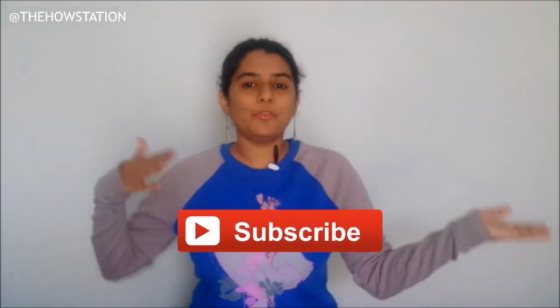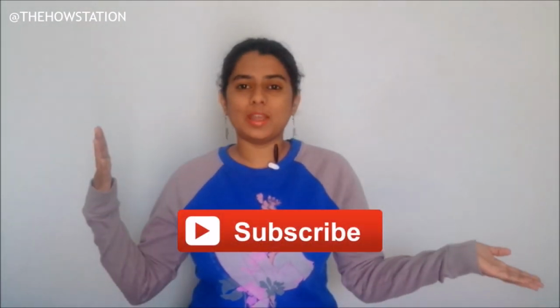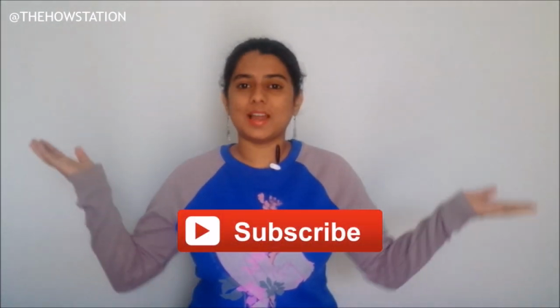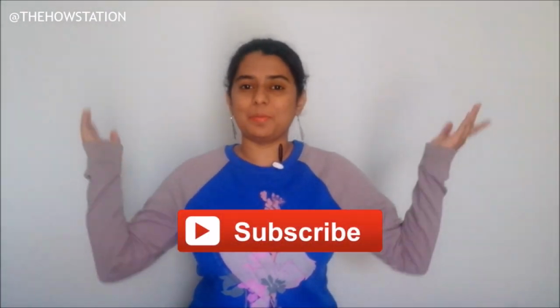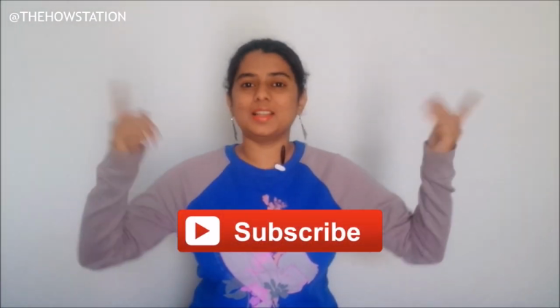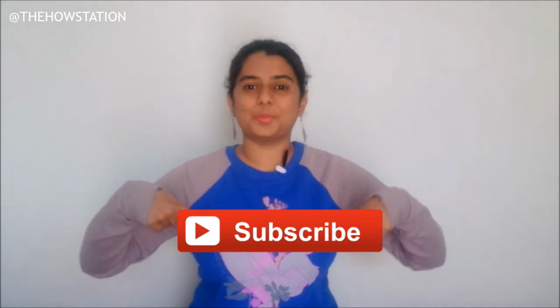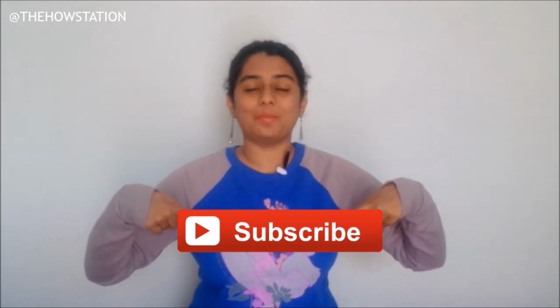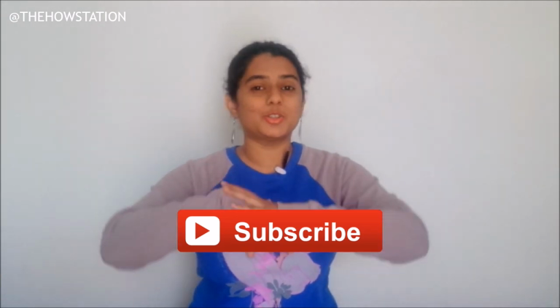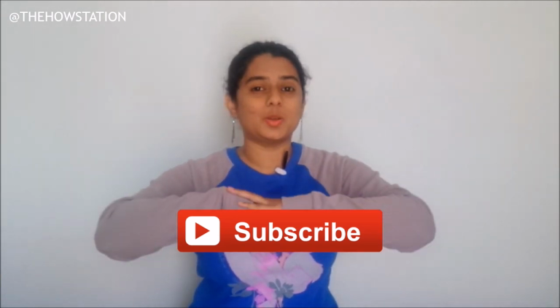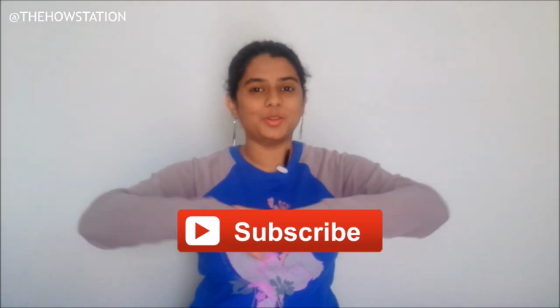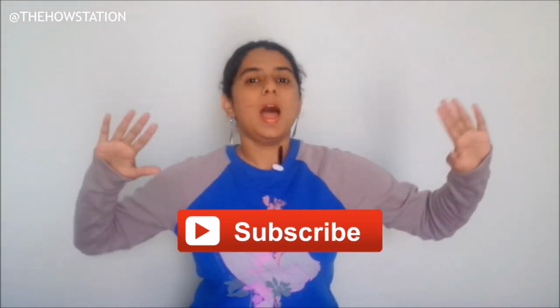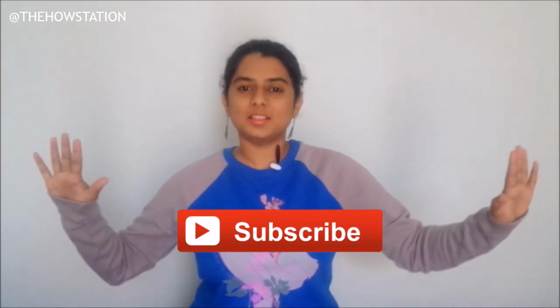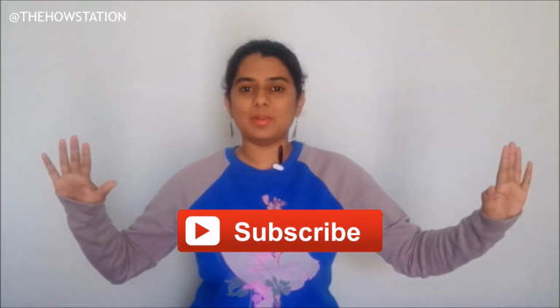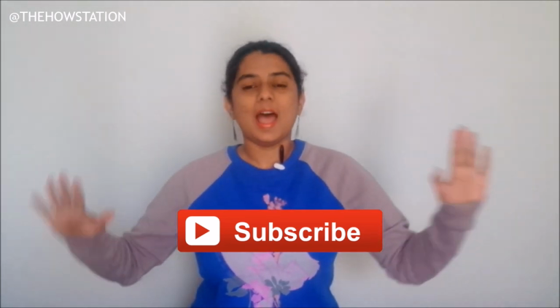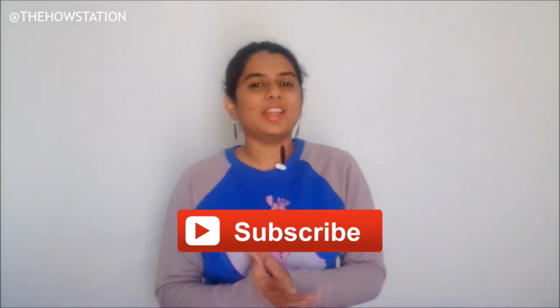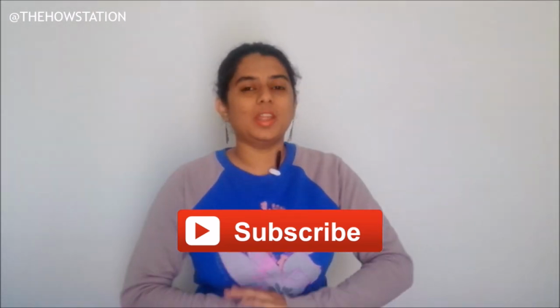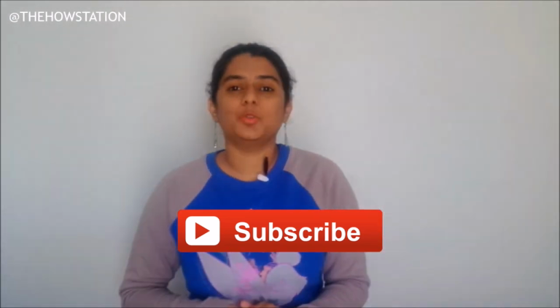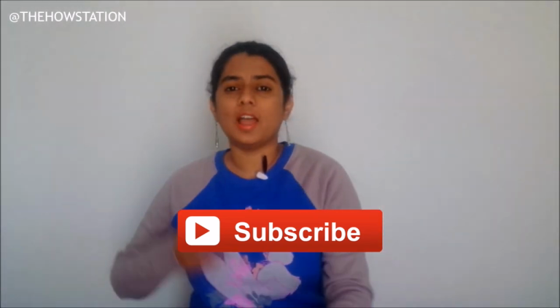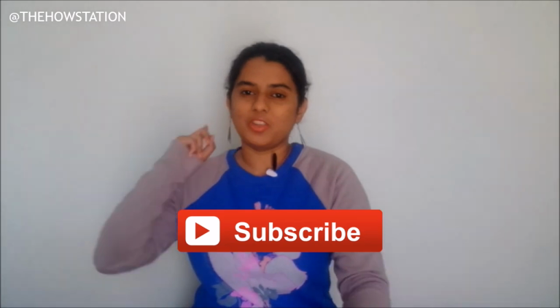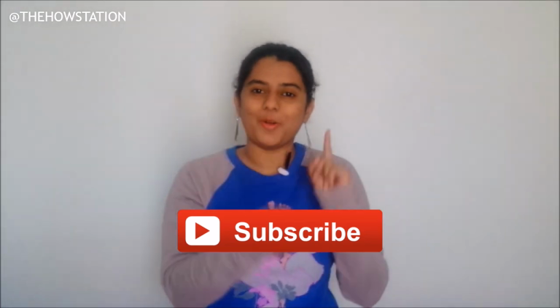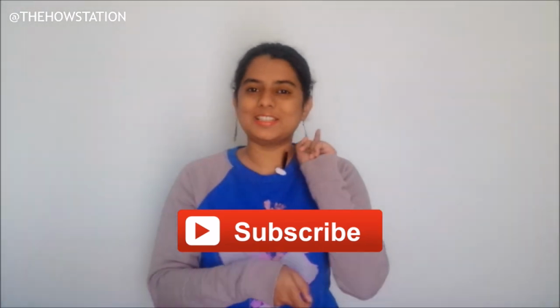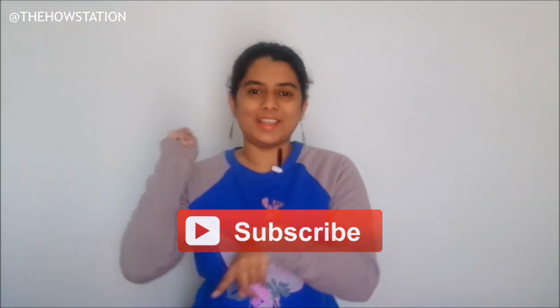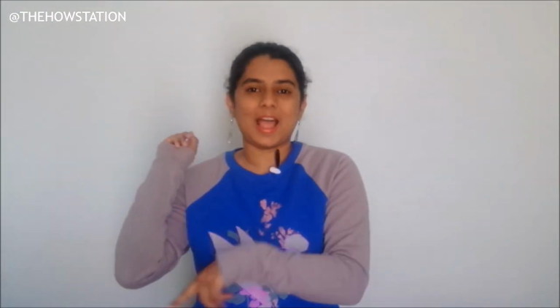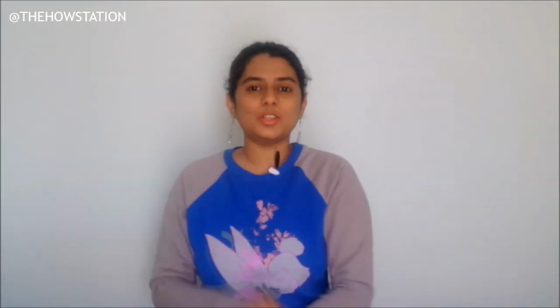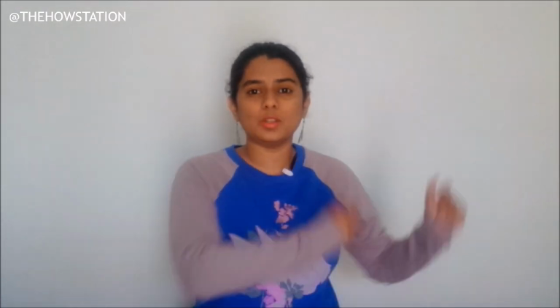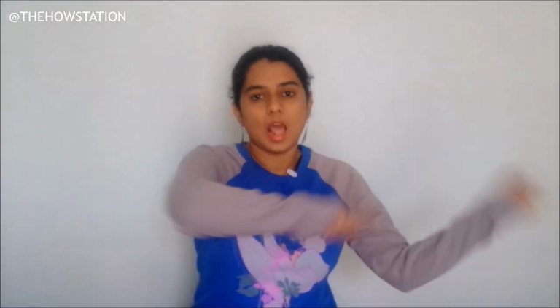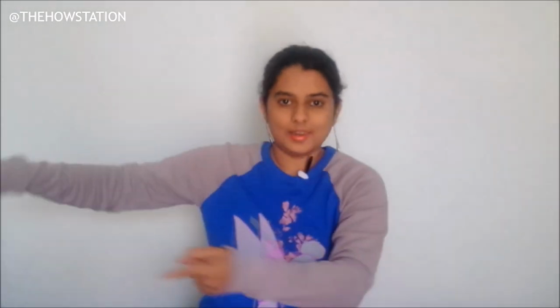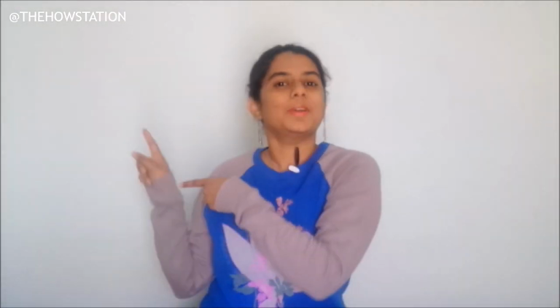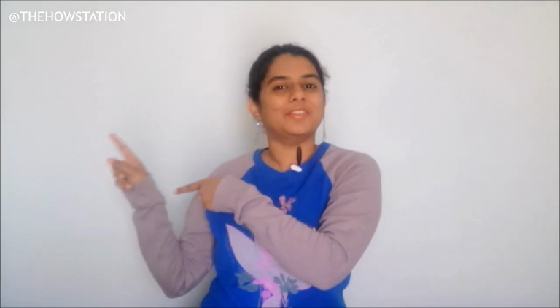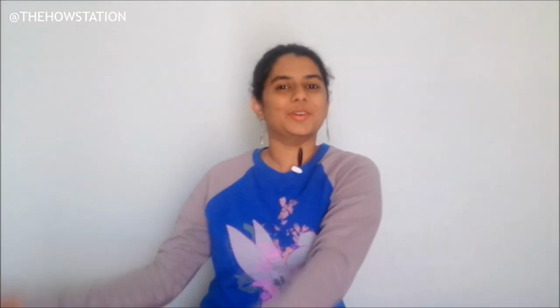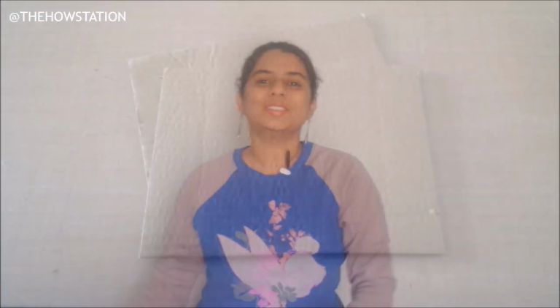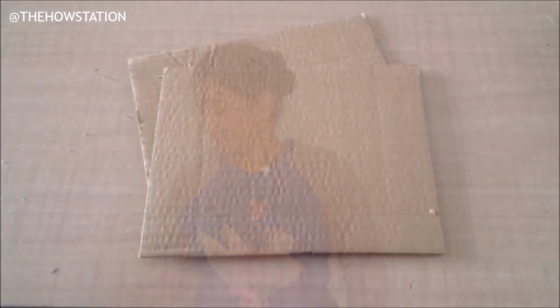Before we get started, please hit the subscribe button so that we can grow as a family and get creative together every week on Sundays. And once you're done with that, let's begin with the video.